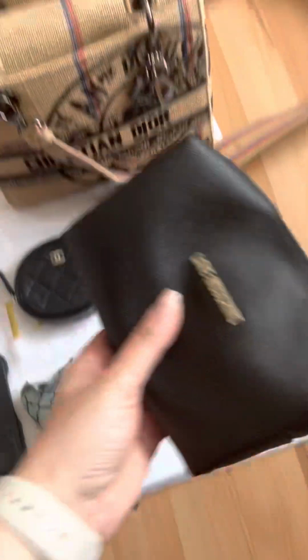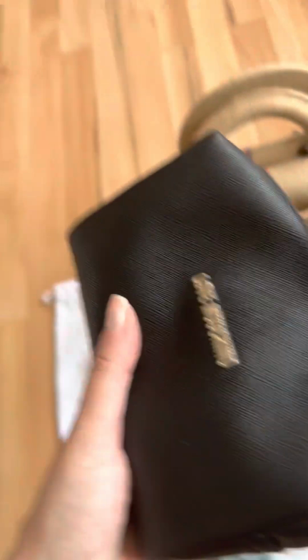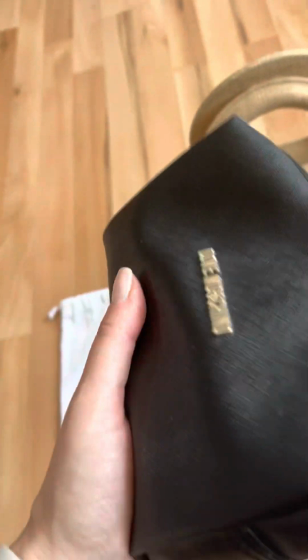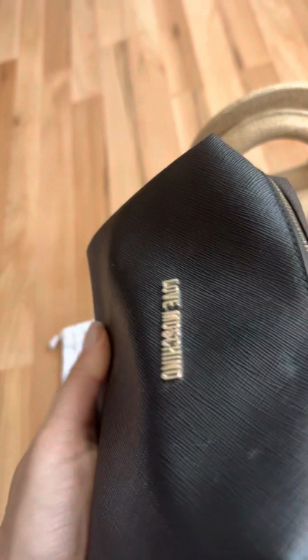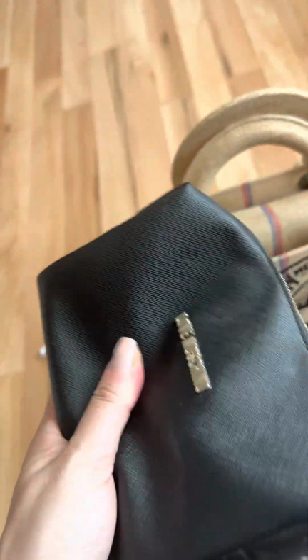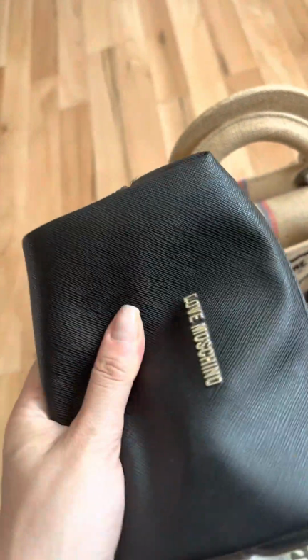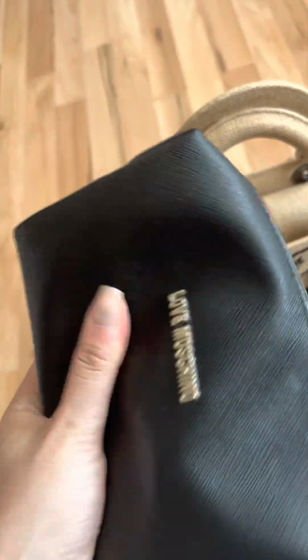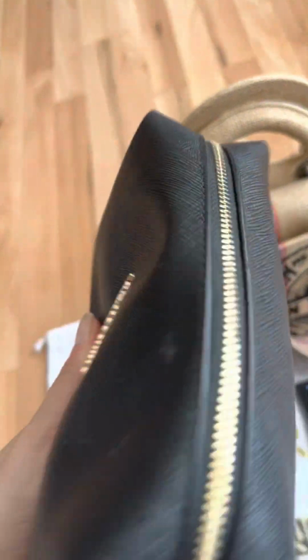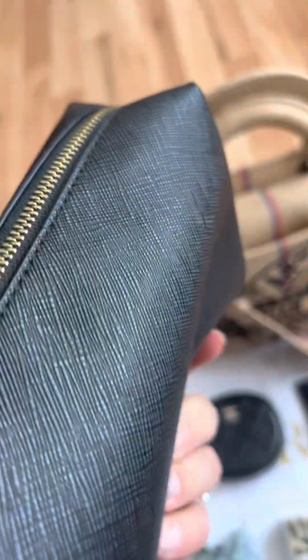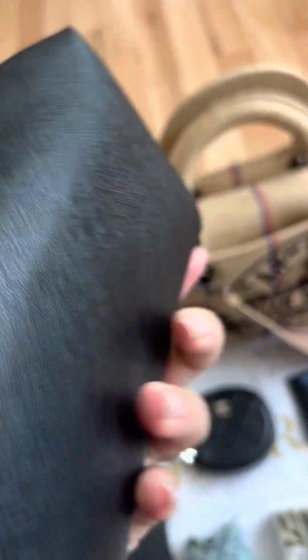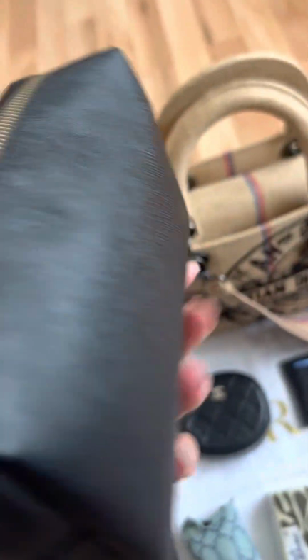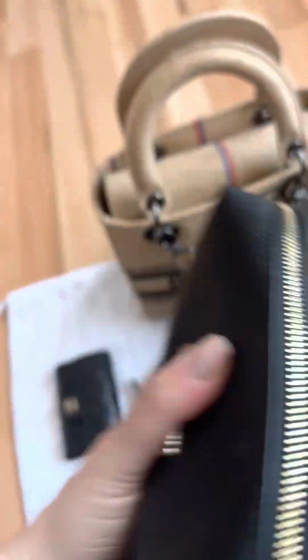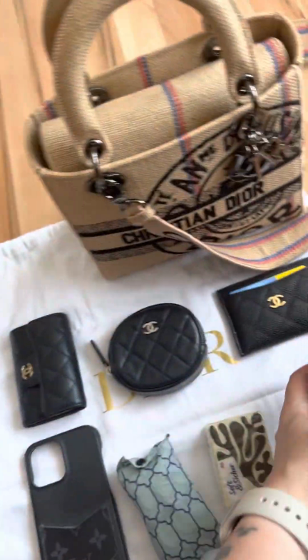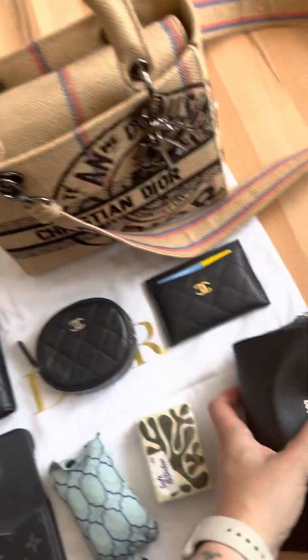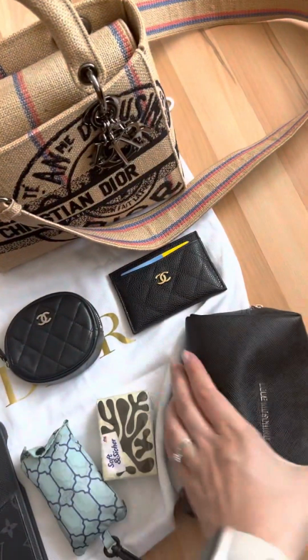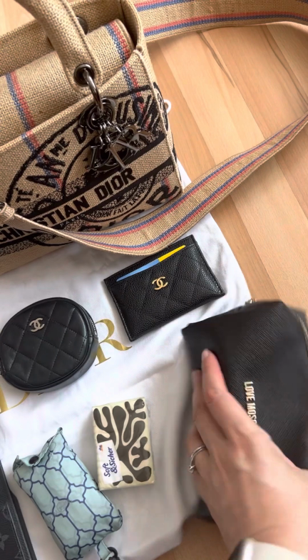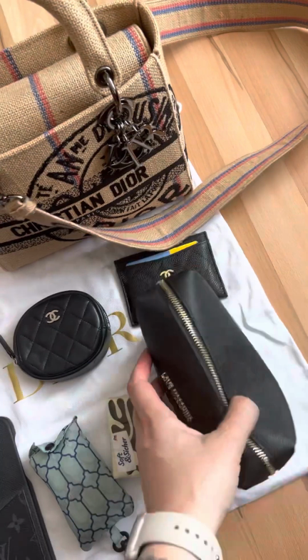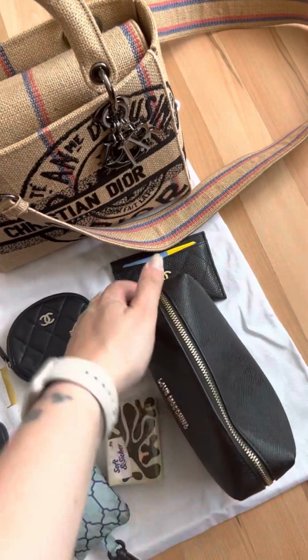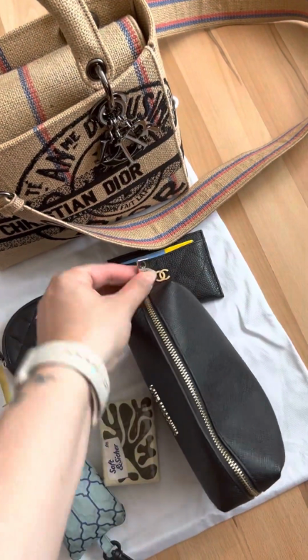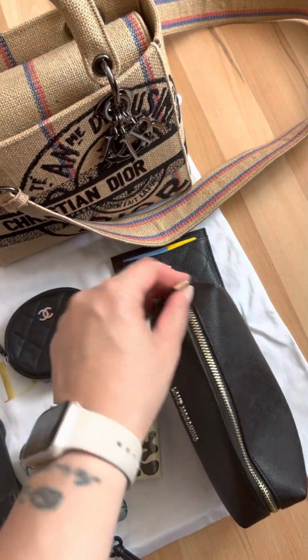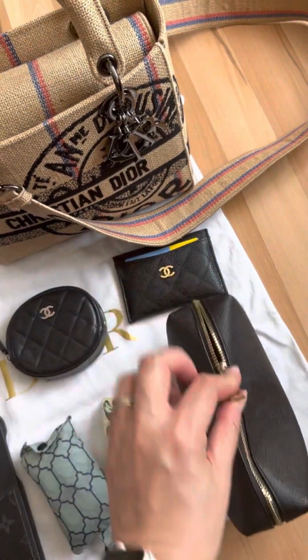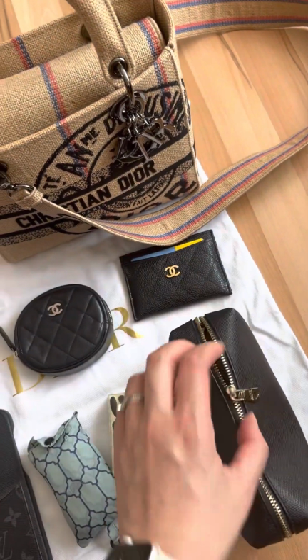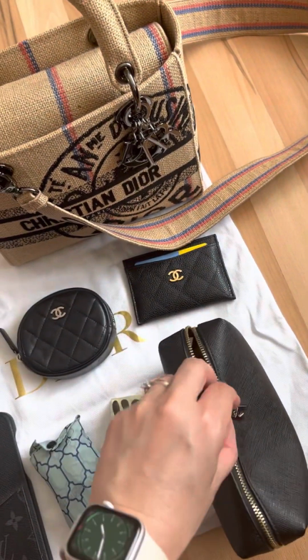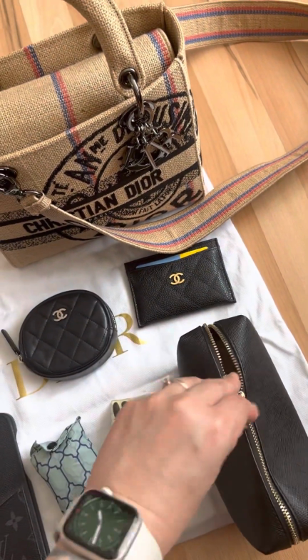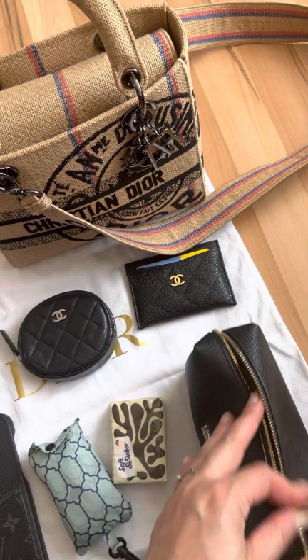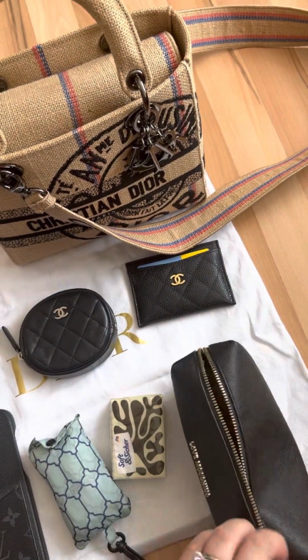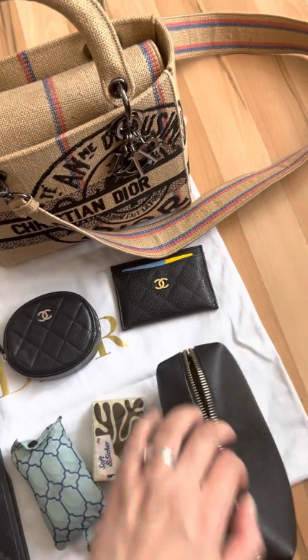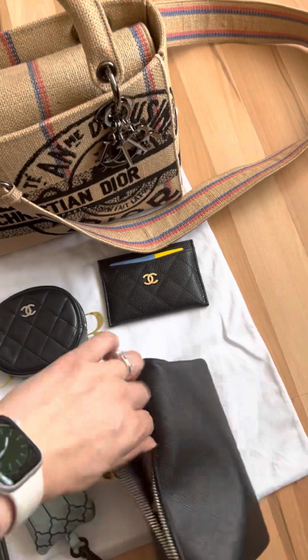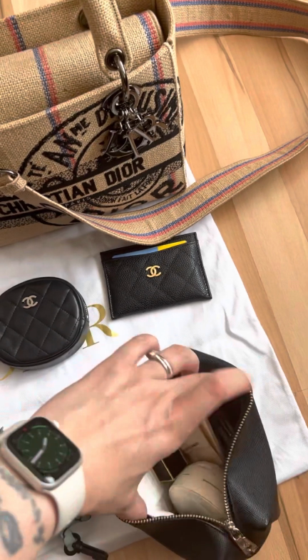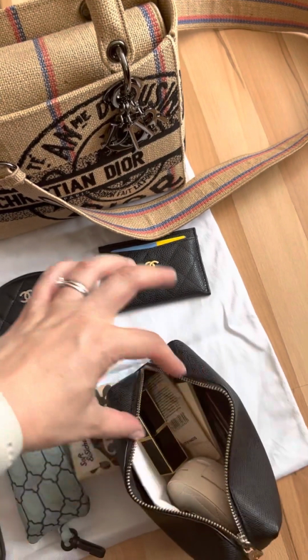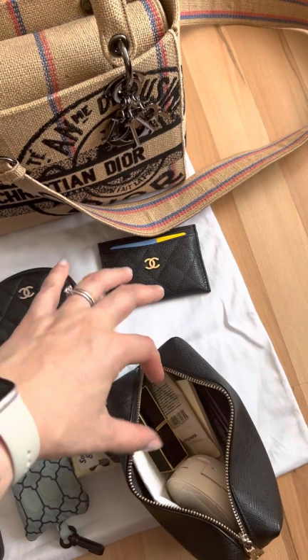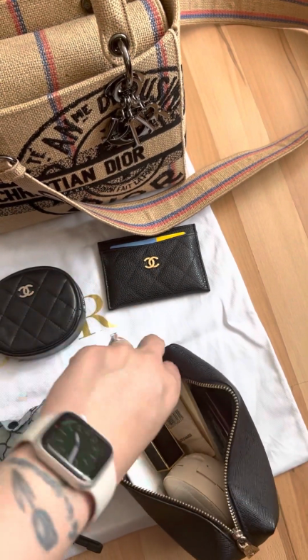And then a very big makeup case, which is not leather — it's vegan leather, or however they call it nowadays. It is quite full of things. Let me quickly show you what we have inside.